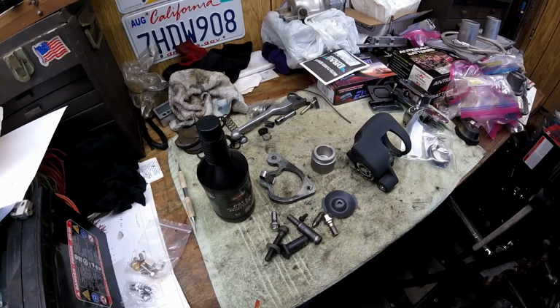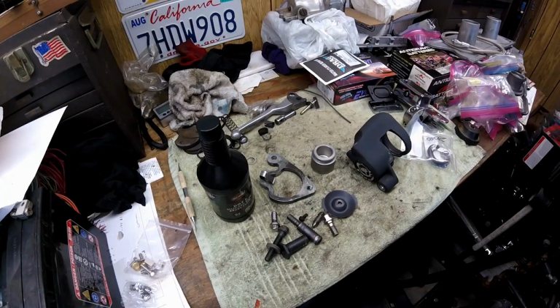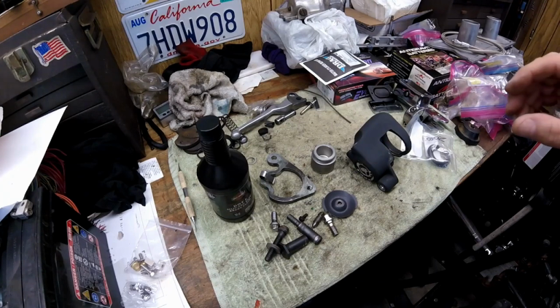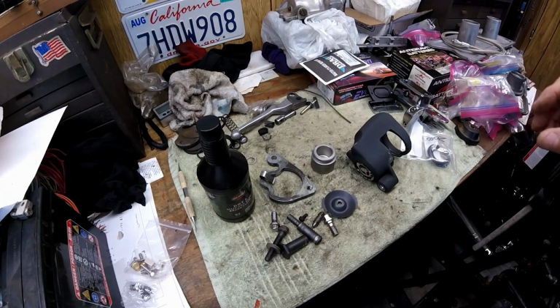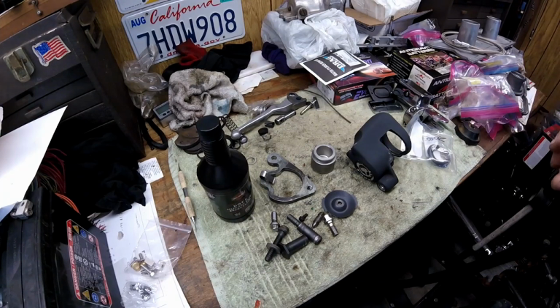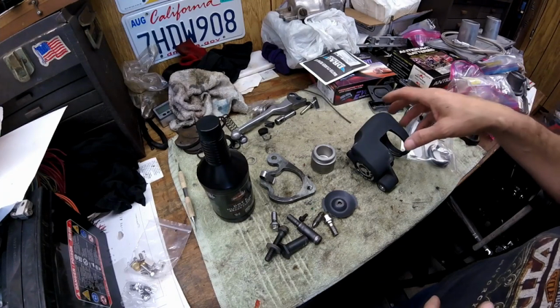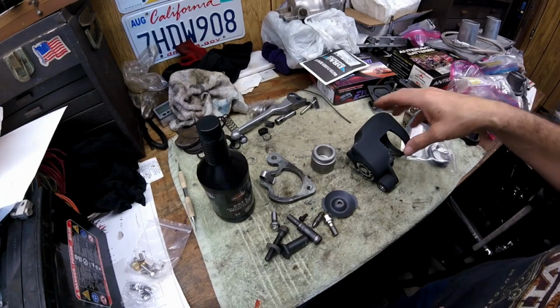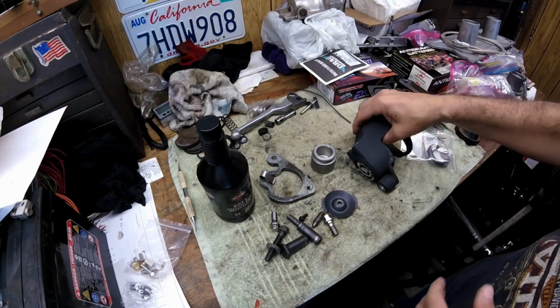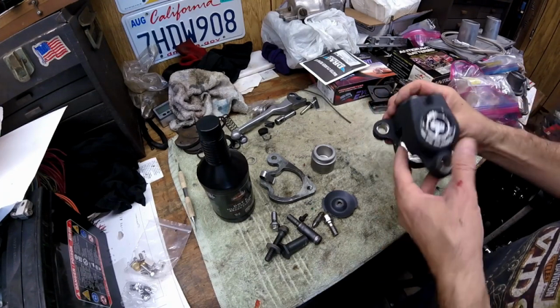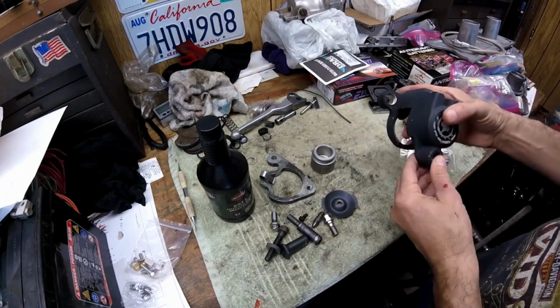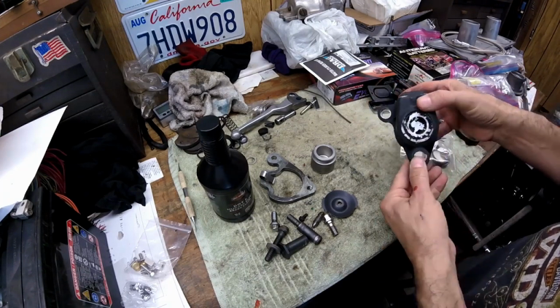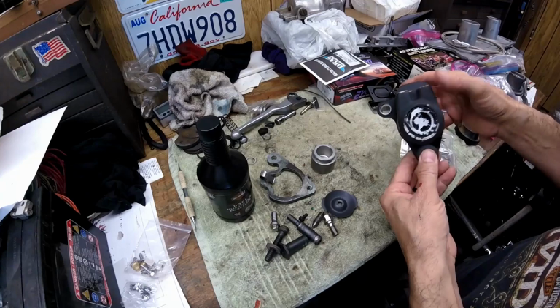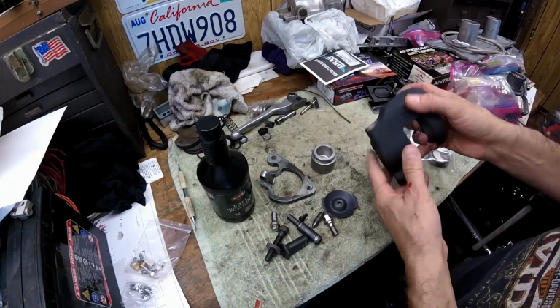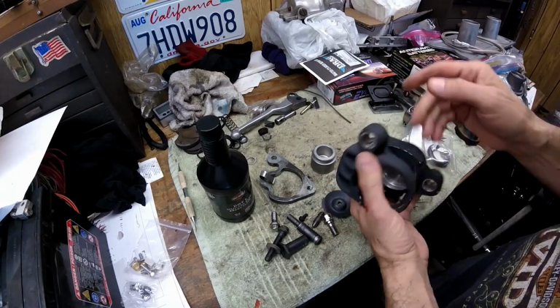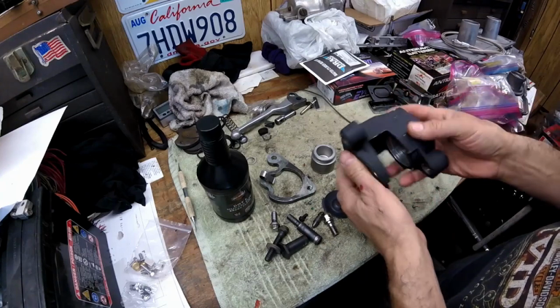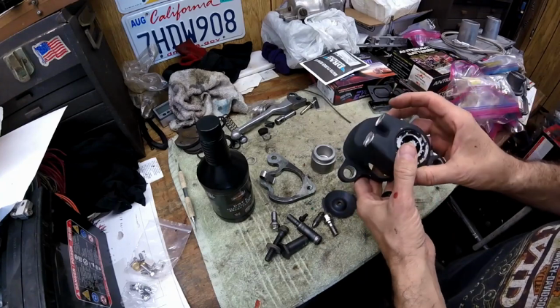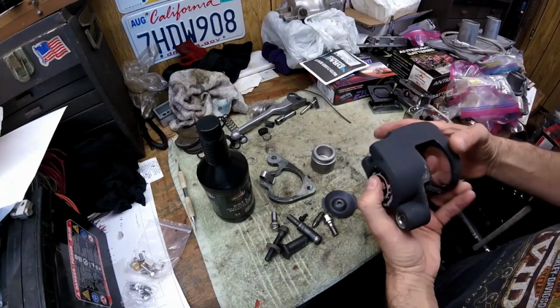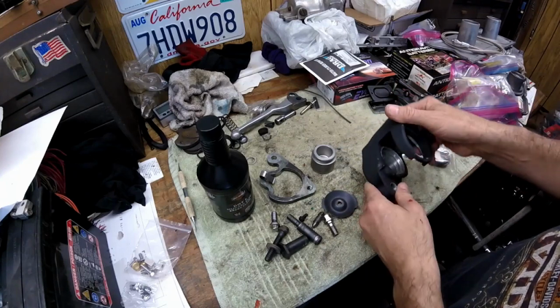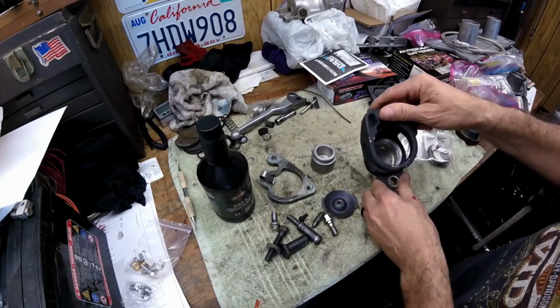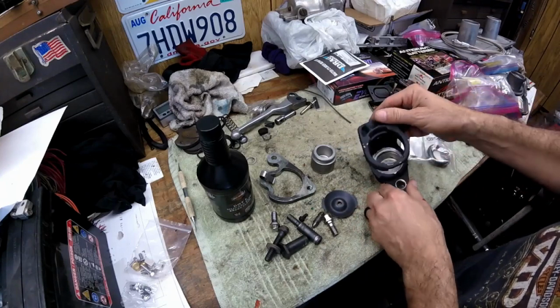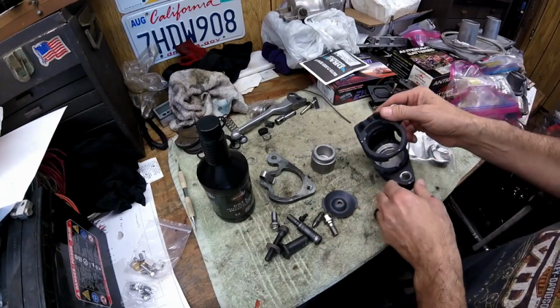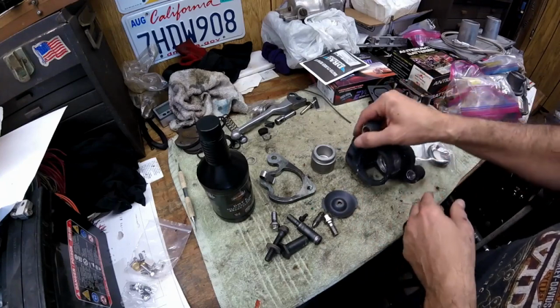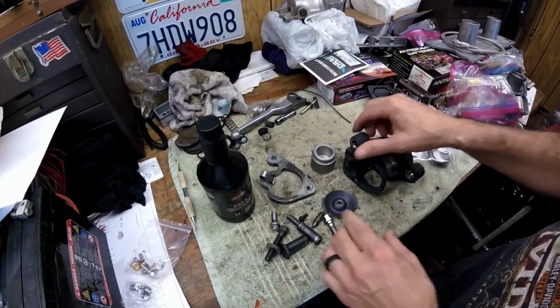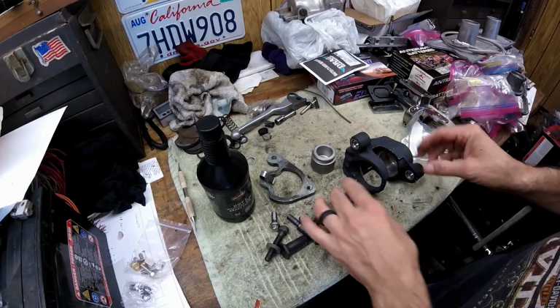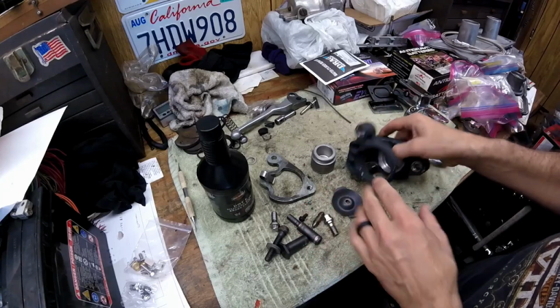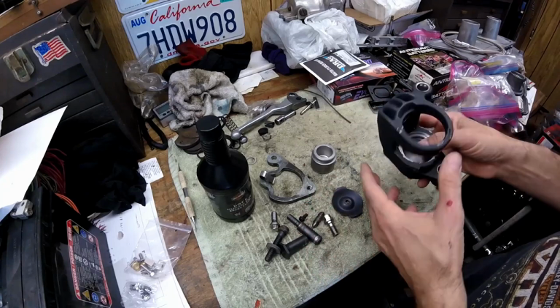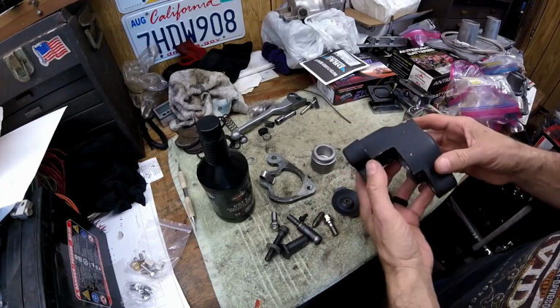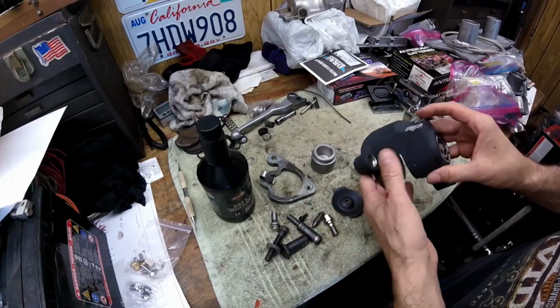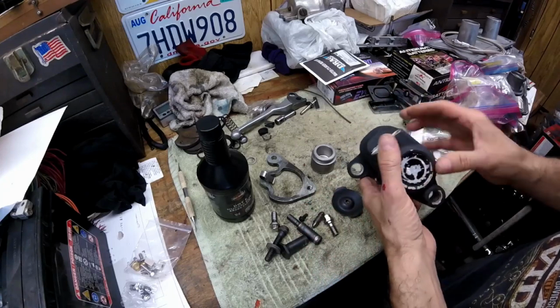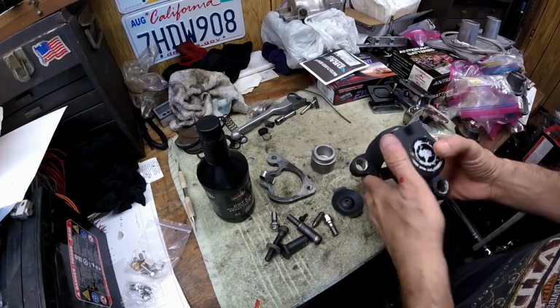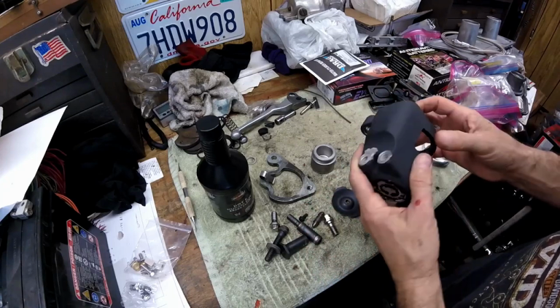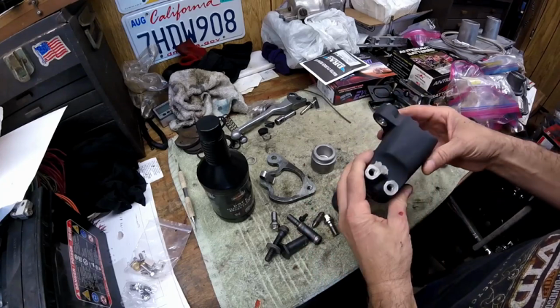This is a video on how to rebuild your mid-80s front brake caliper. This one happens to go on an '85 Iron Head, but the Shovel Heads and even the Evos had these.